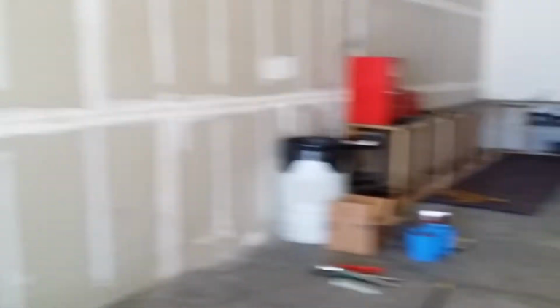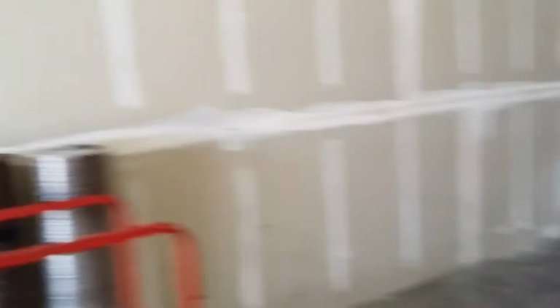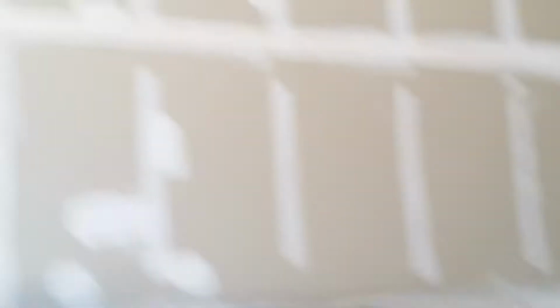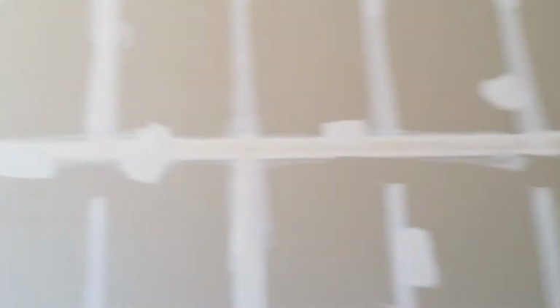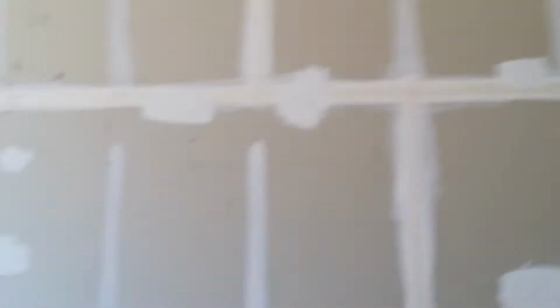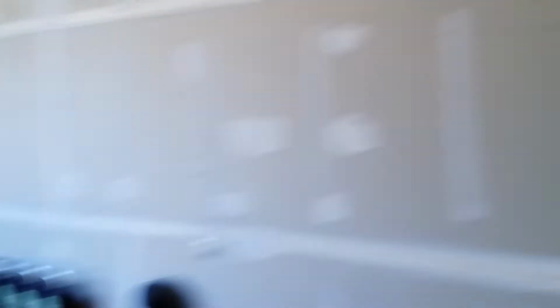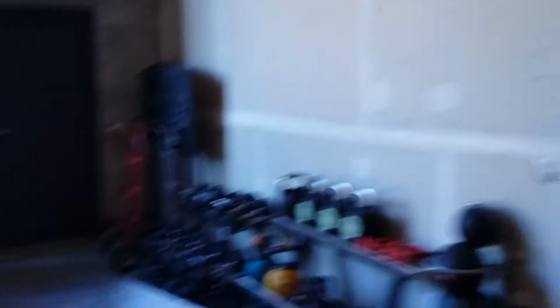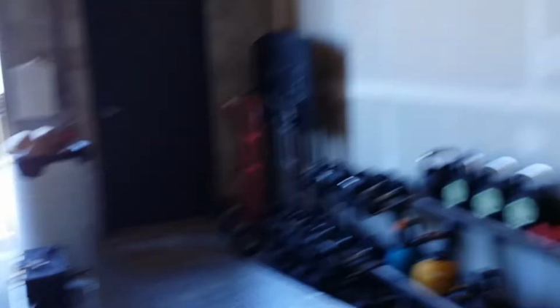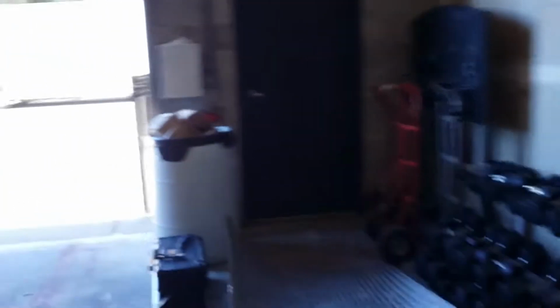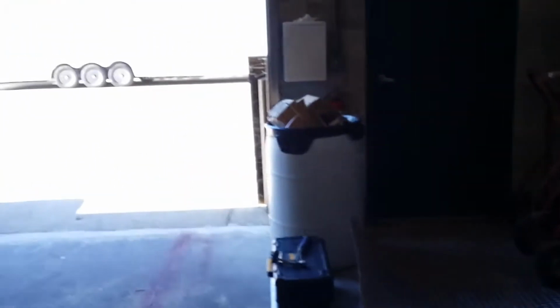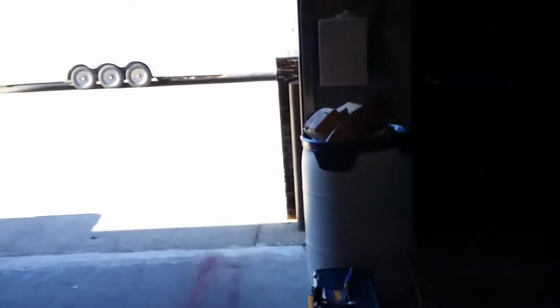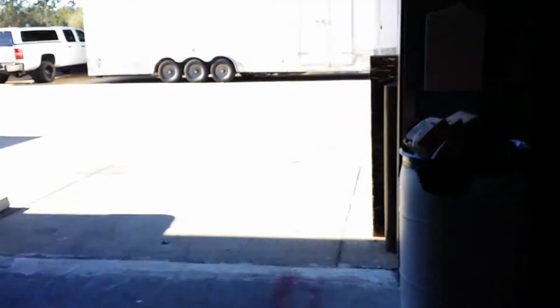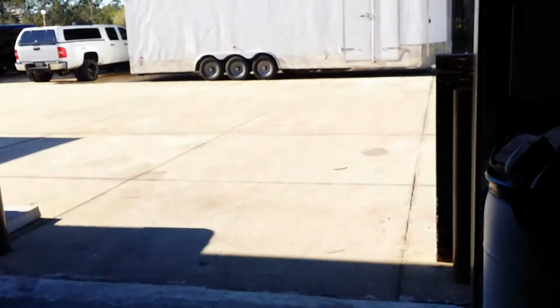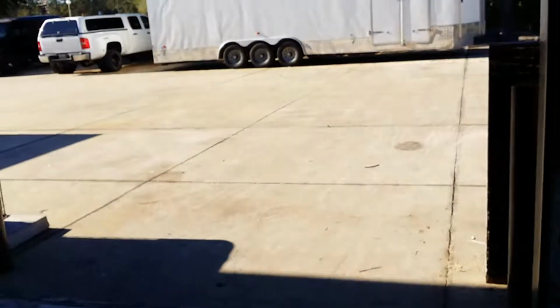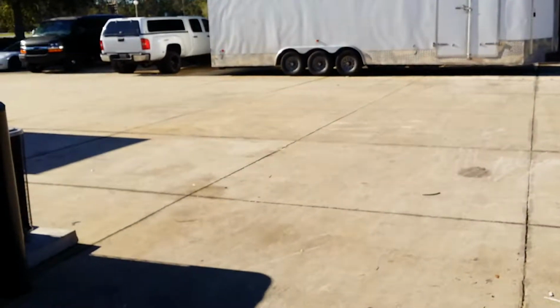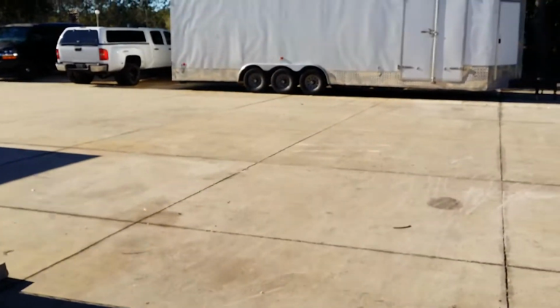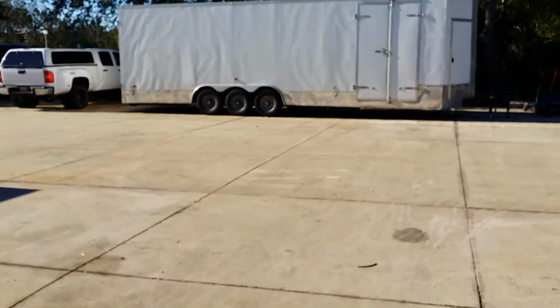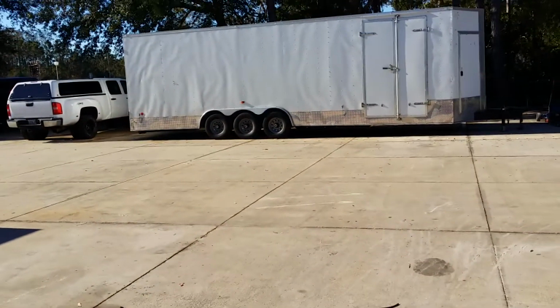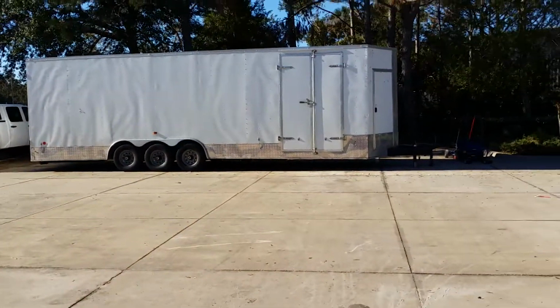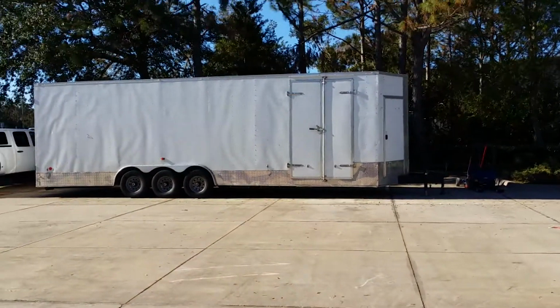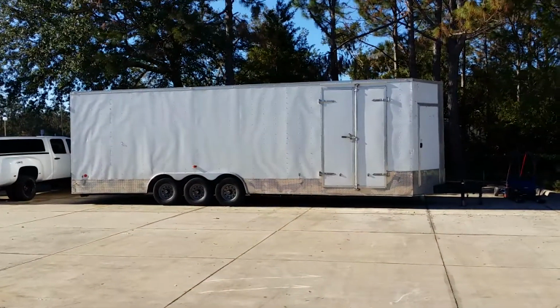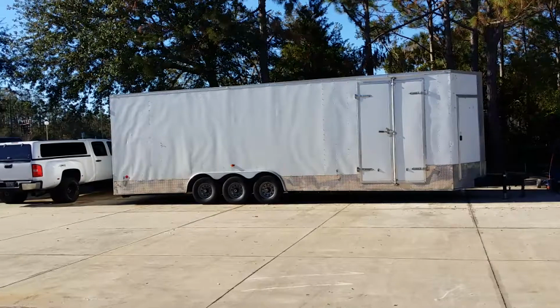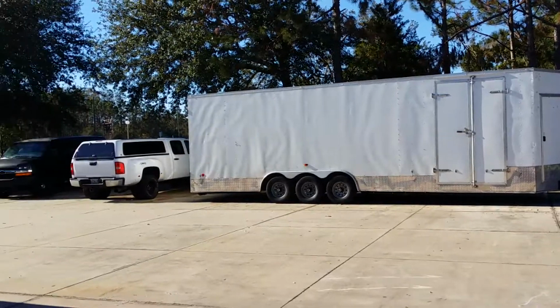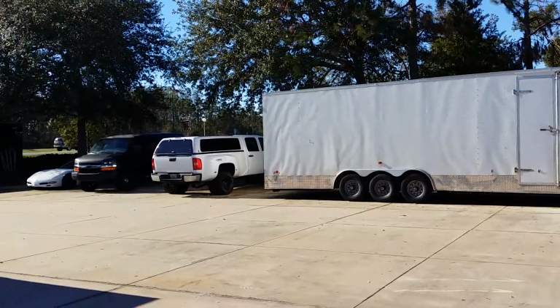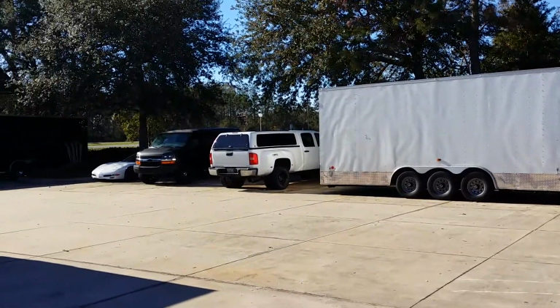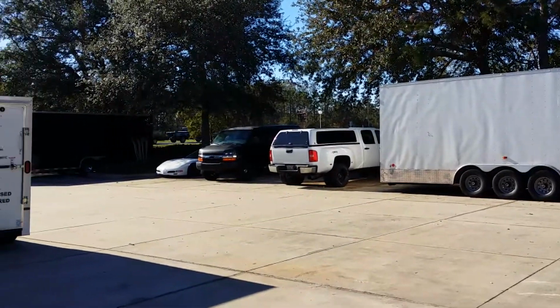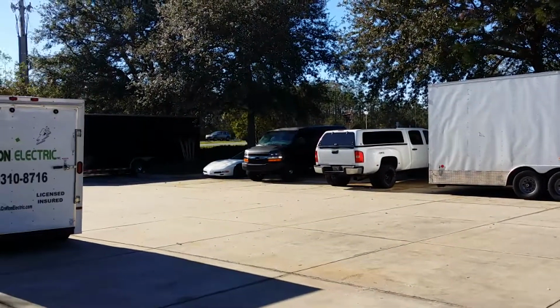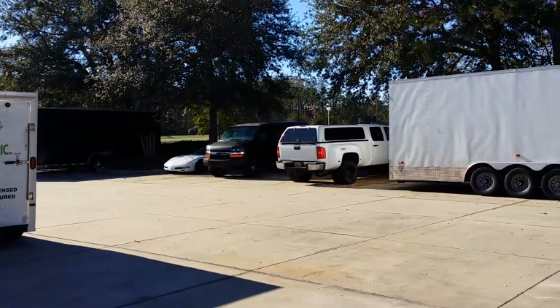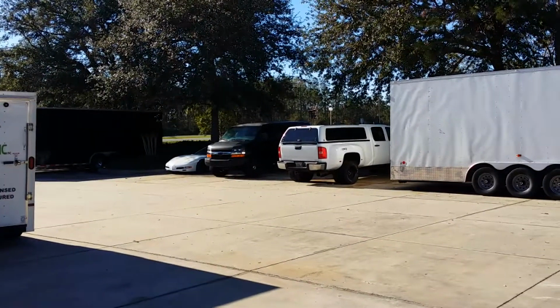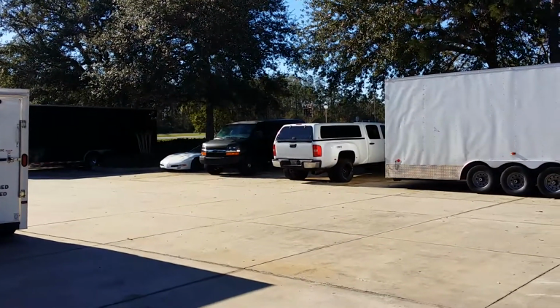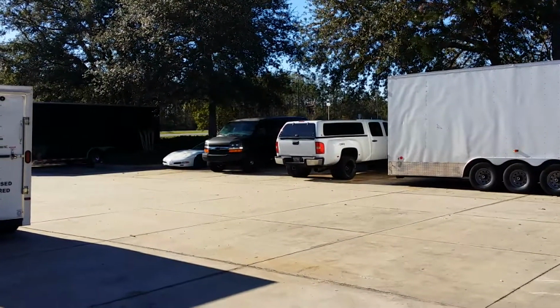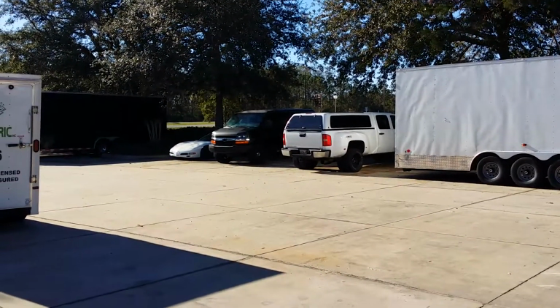I need to measure this thing off and see how big it is — I'm not 100% sure of the size. I think he told me it was 2,000 square feet. These are his trucks and trailers out there and I have use of those.